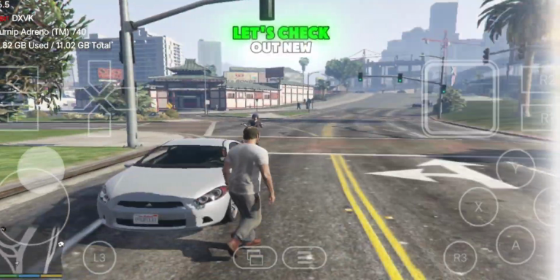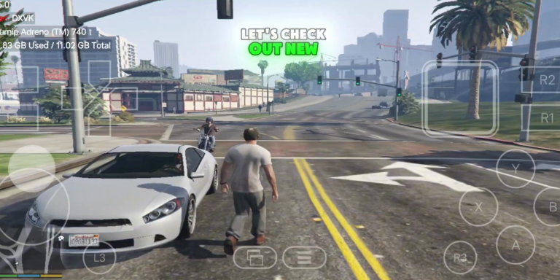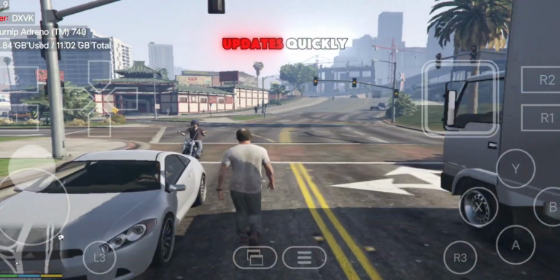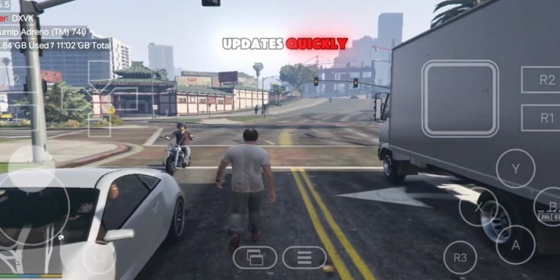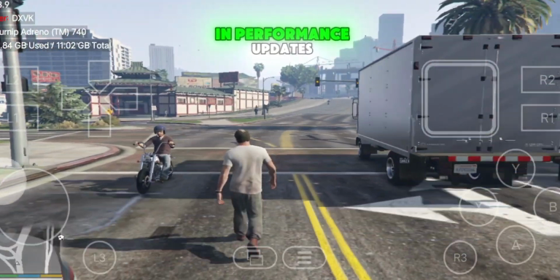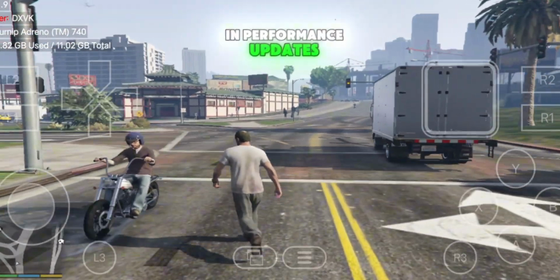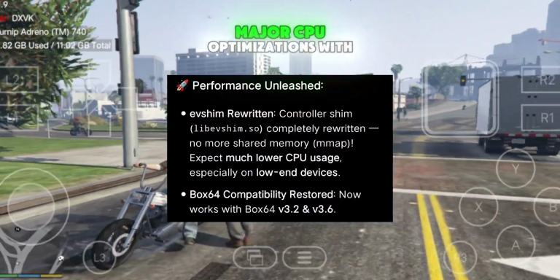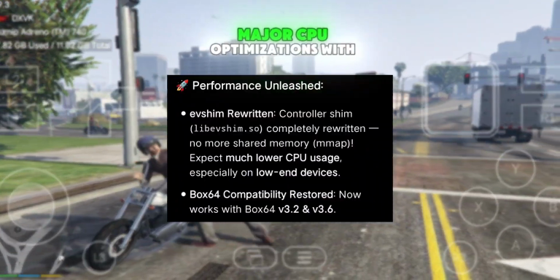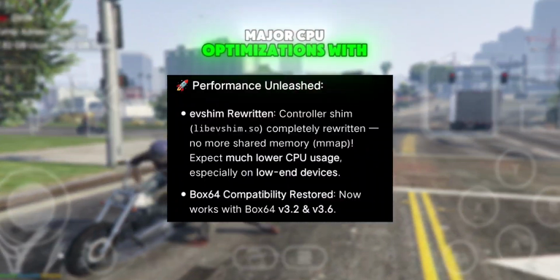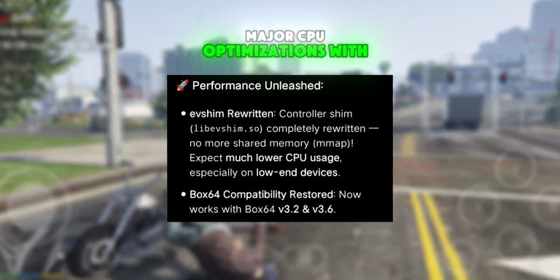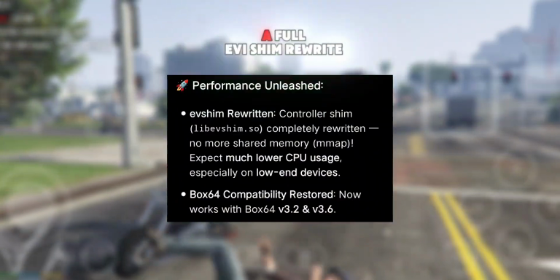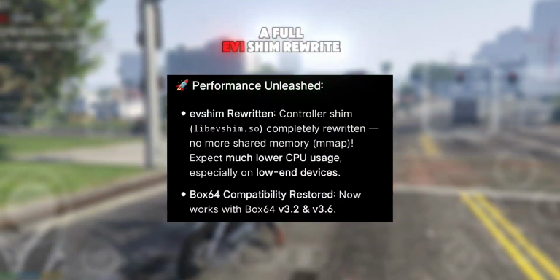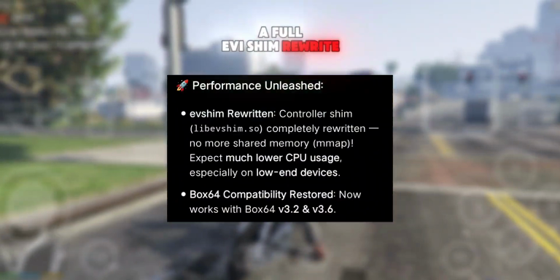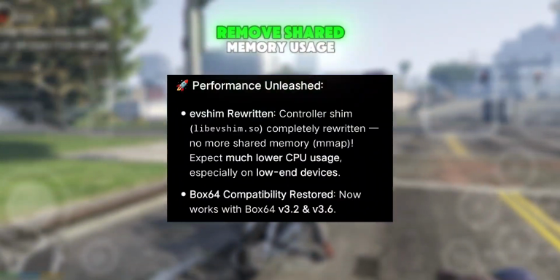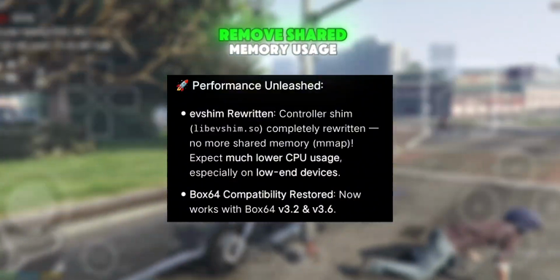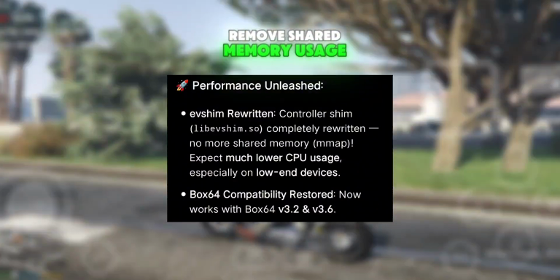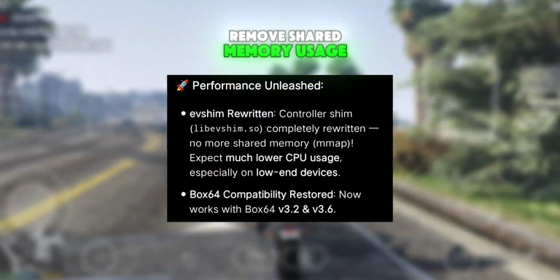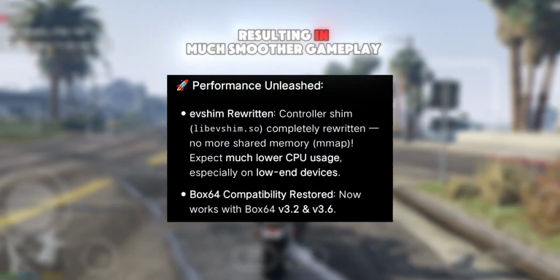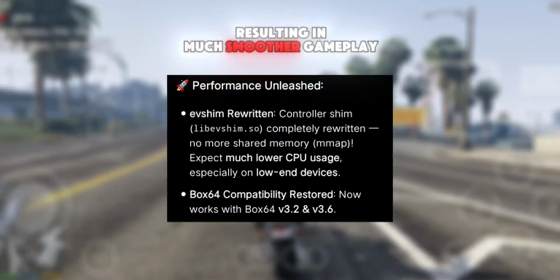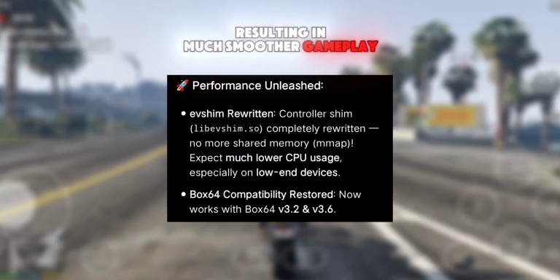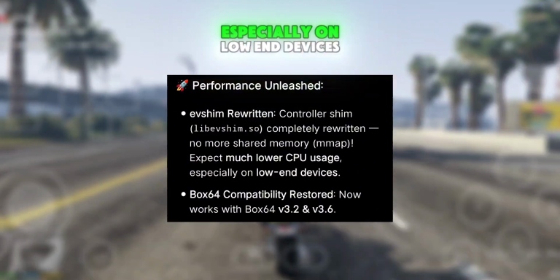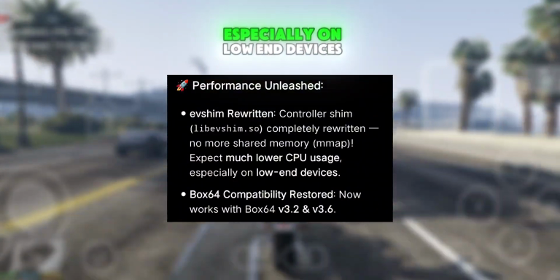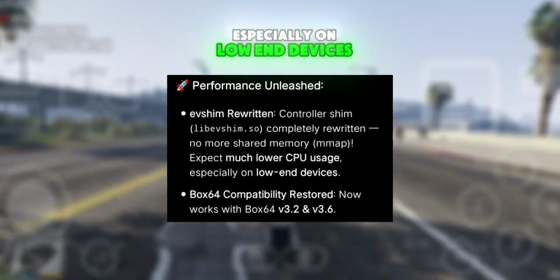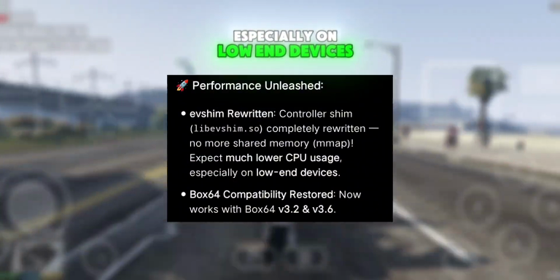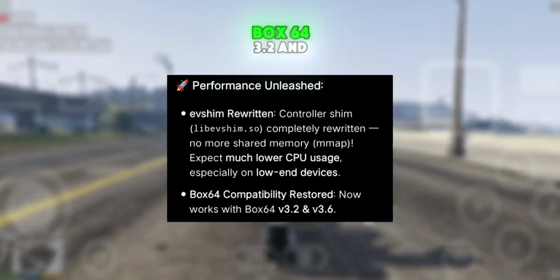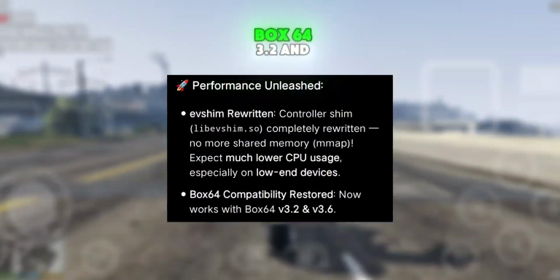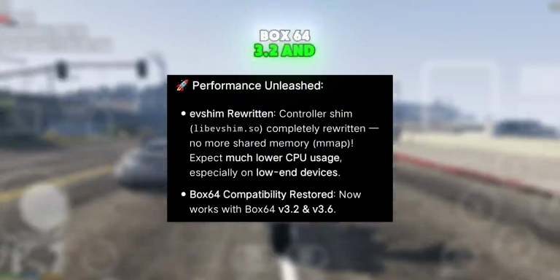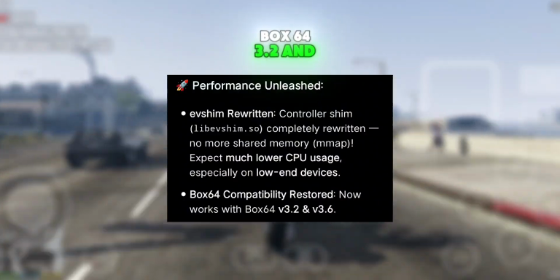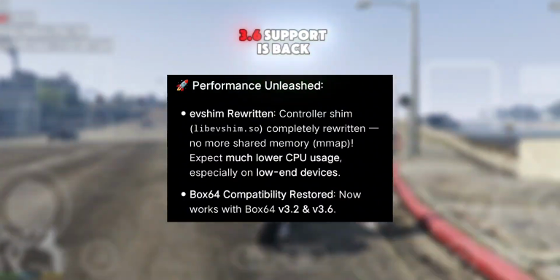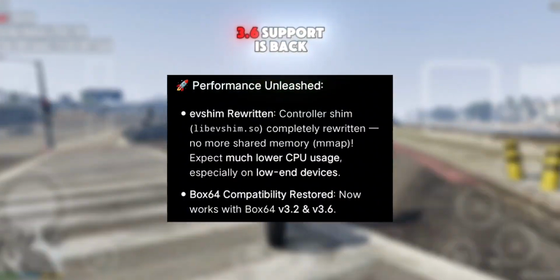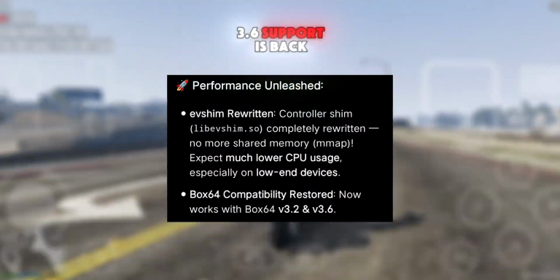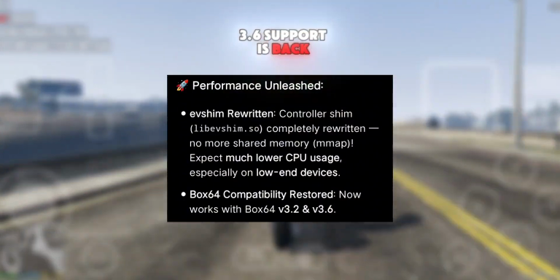Let's check out the new updates quickly. In performance updates, major CPU optimizations with a full EV shim rewrite remove shared memory usage, resulting in much smoother gameplay, especially on low-end devices. Box64 3.2 and 3.6 support is back.